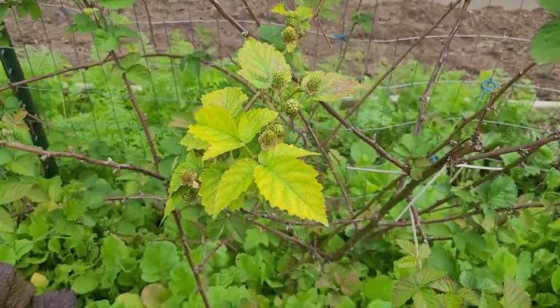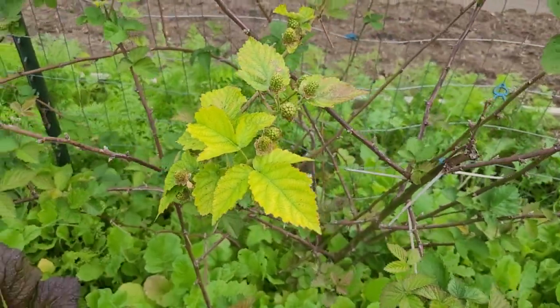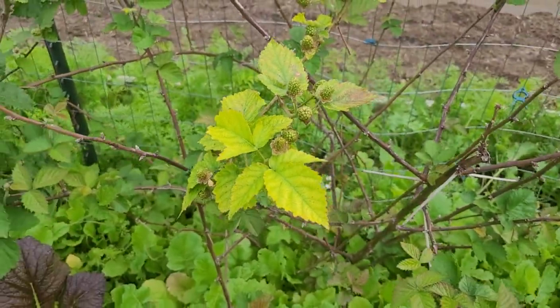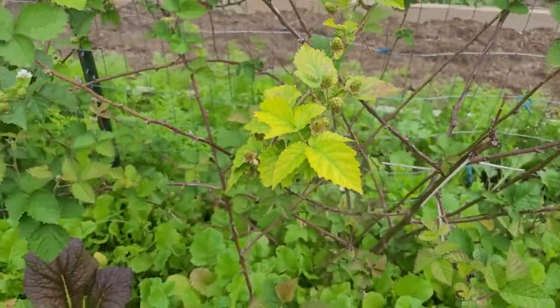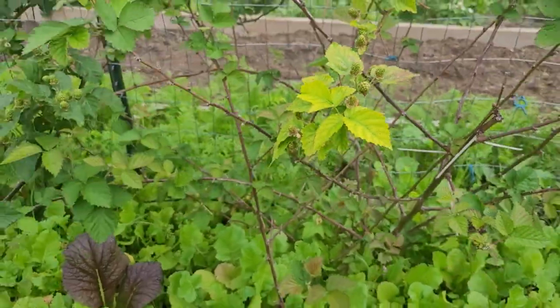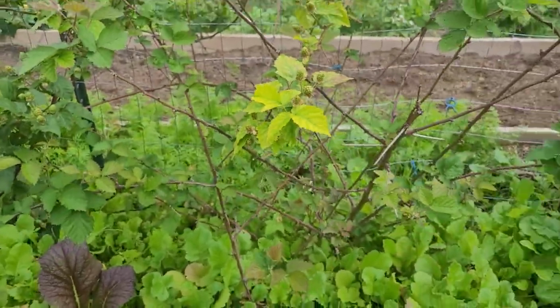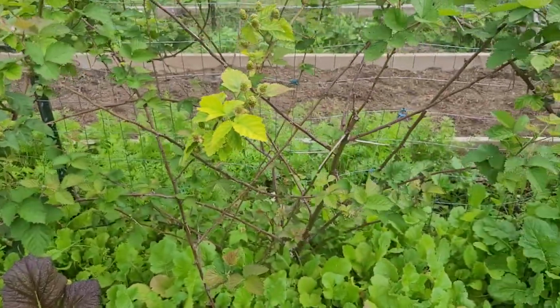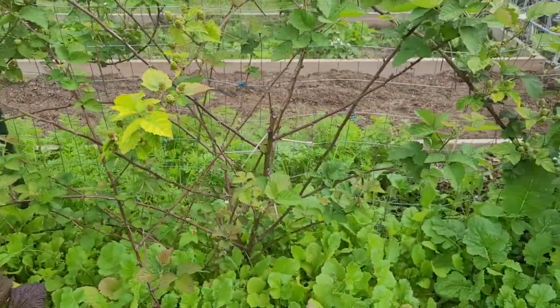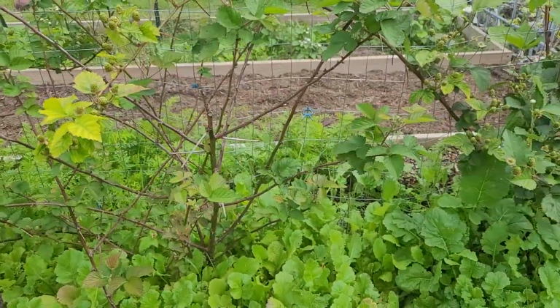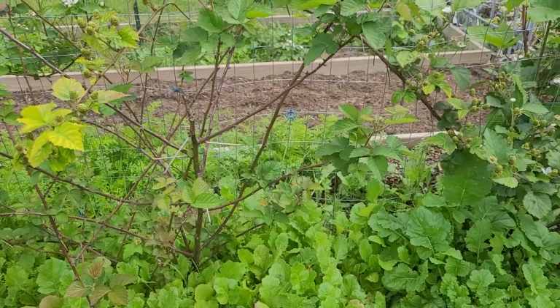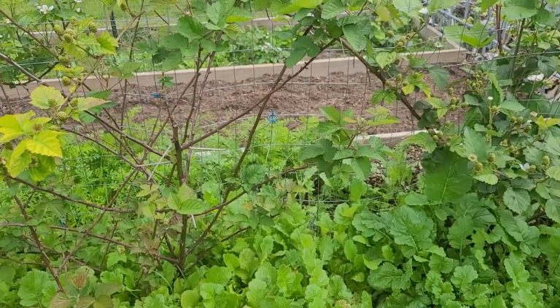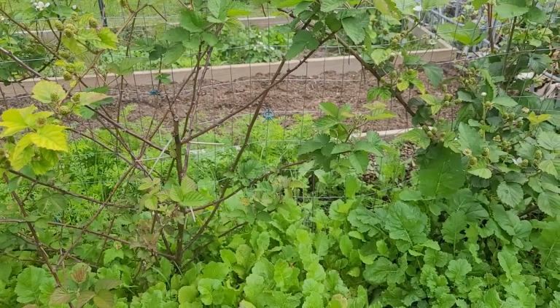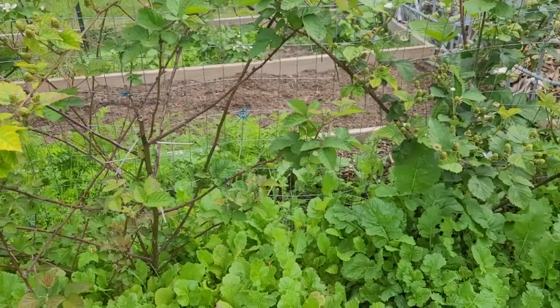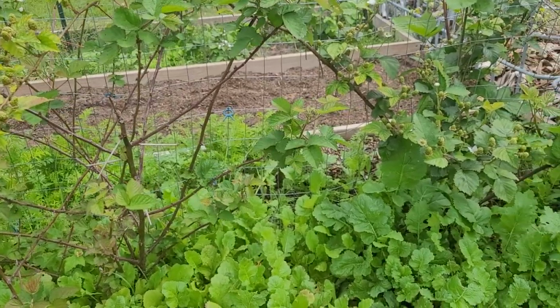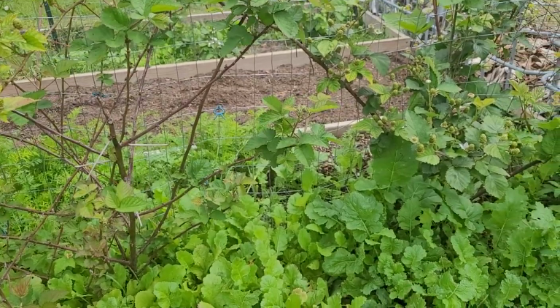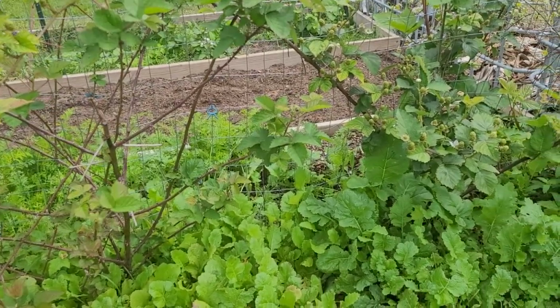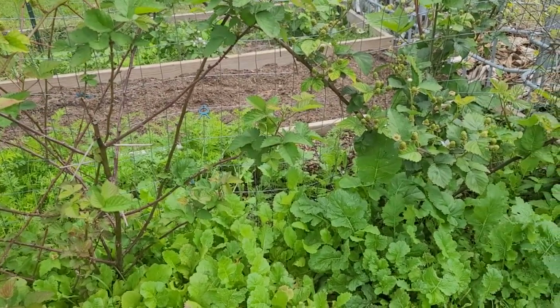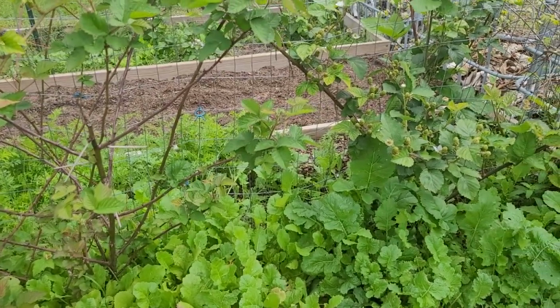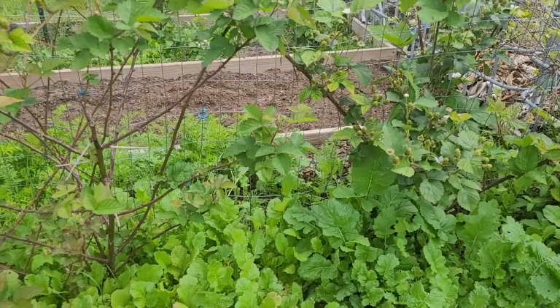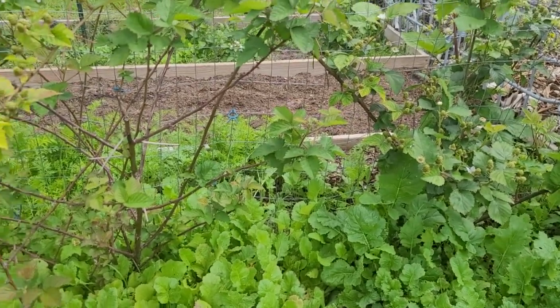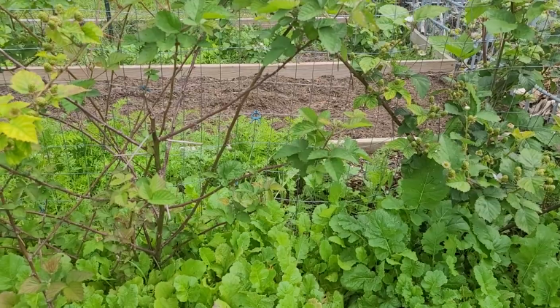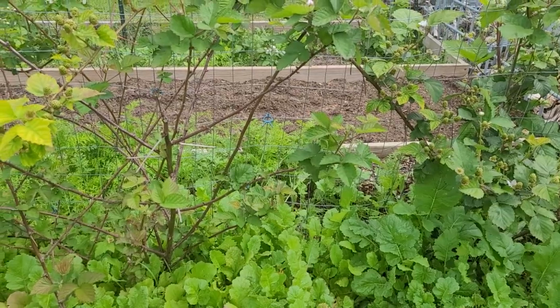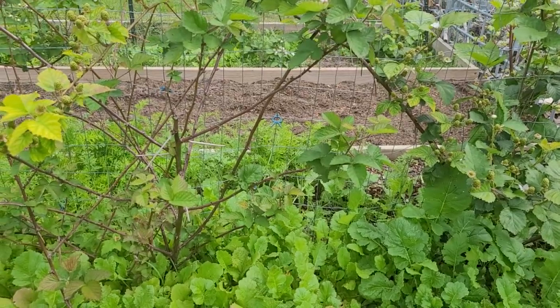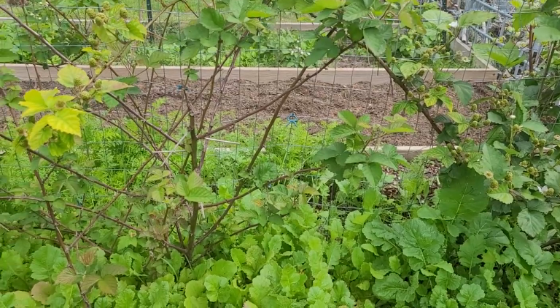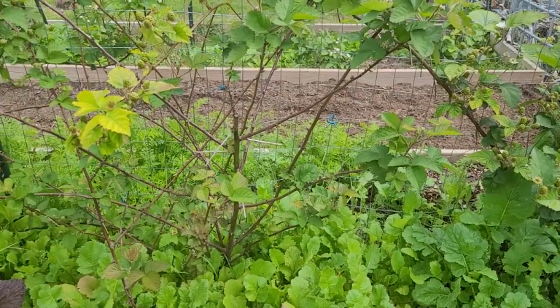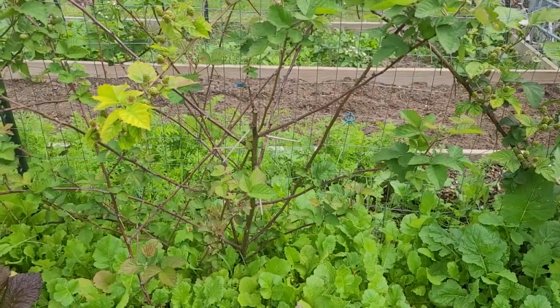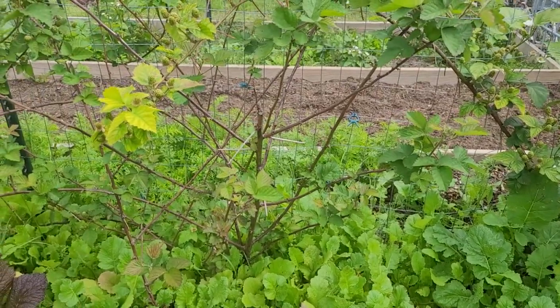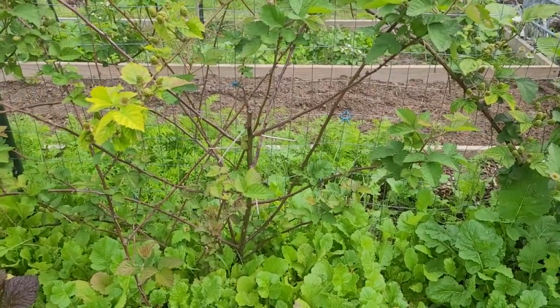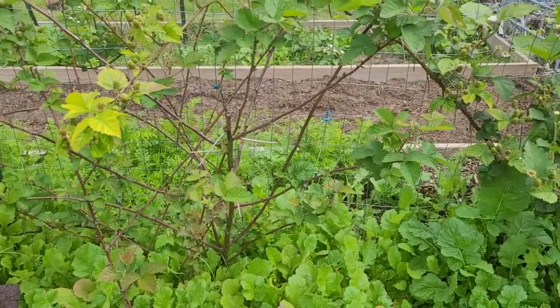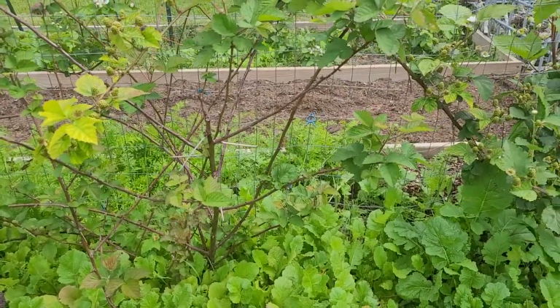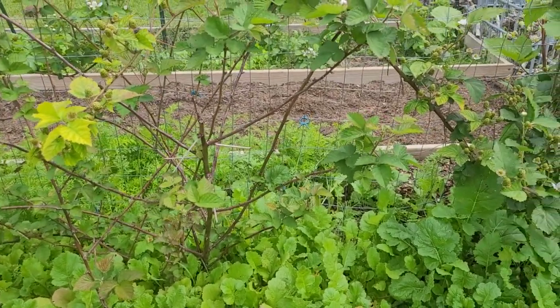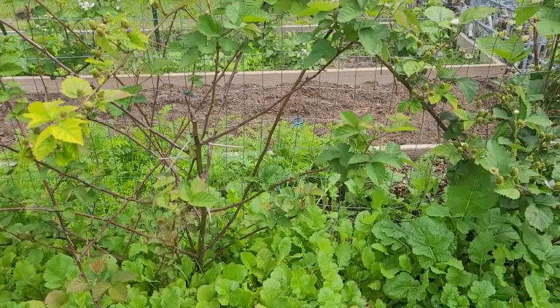Whereas some berries you have to wait until the second year to get a crop. And if you battle with aphids or something that causes your plants to be damaged, it can really reduce the amount of cropping you get.